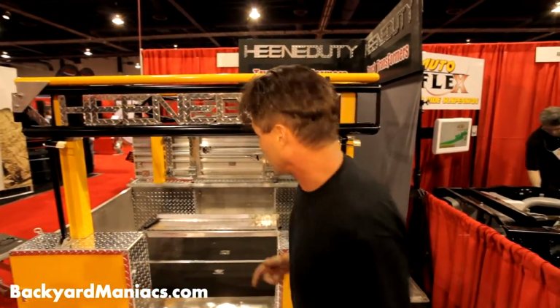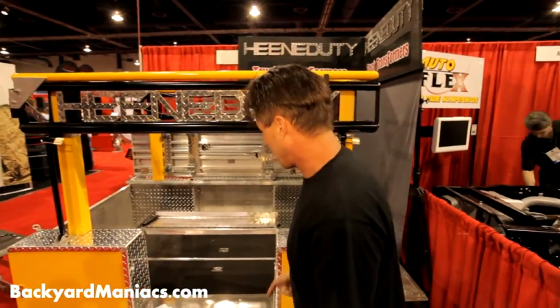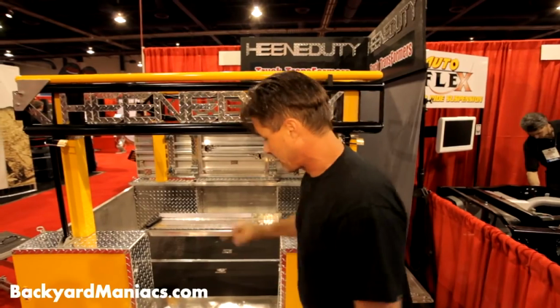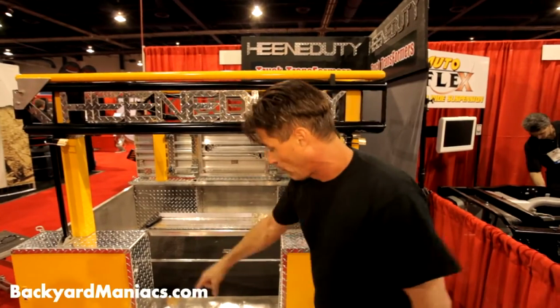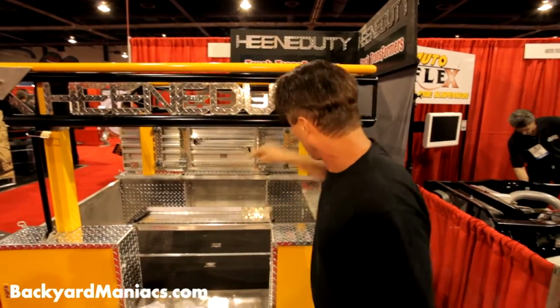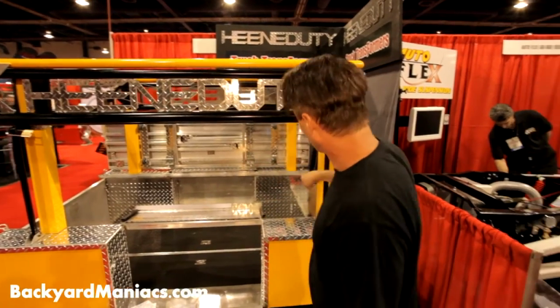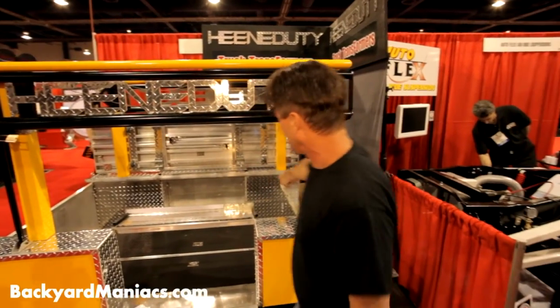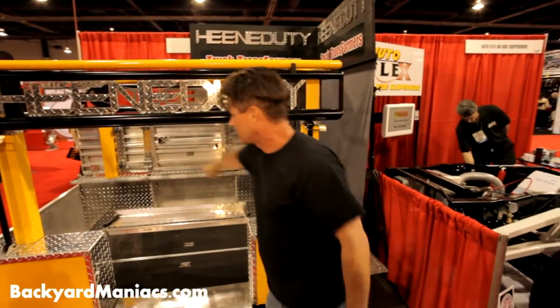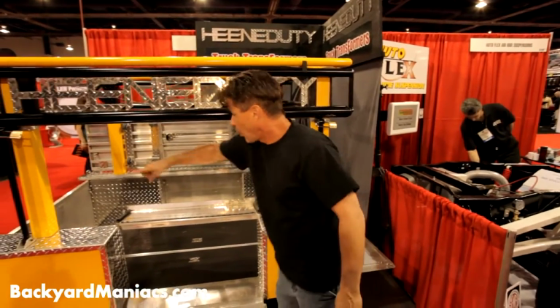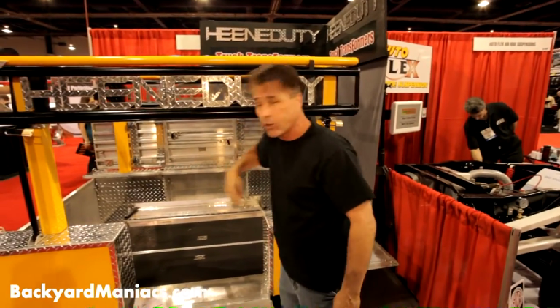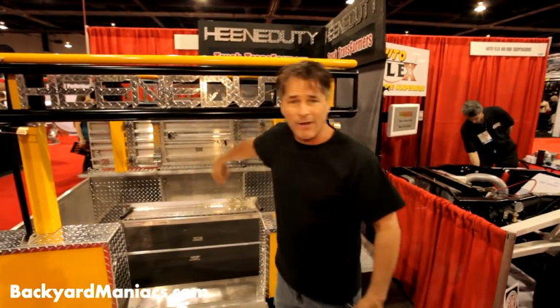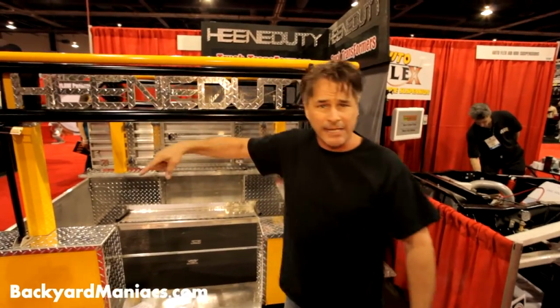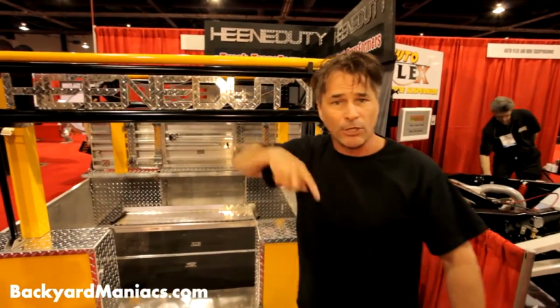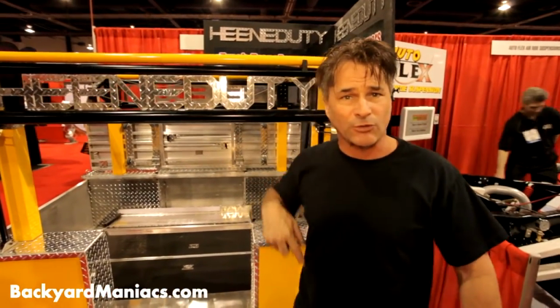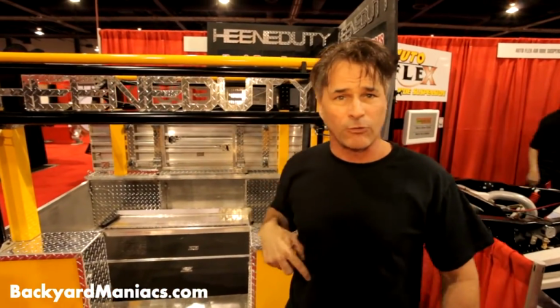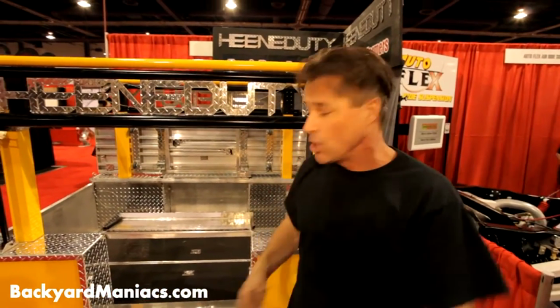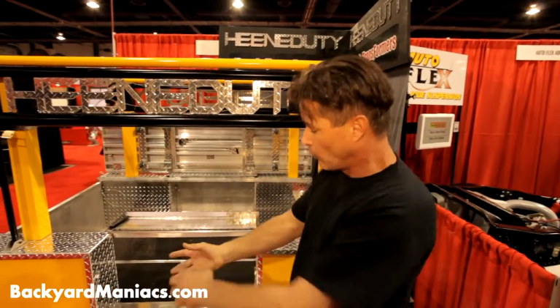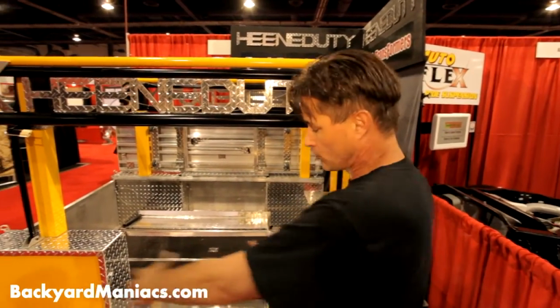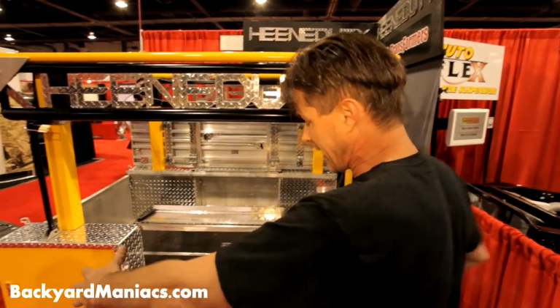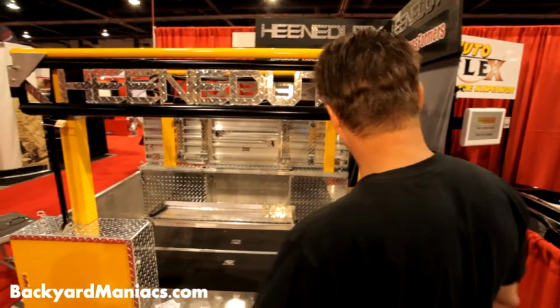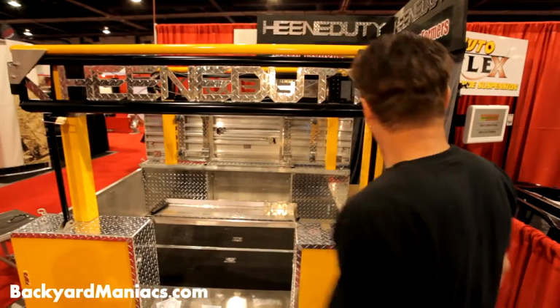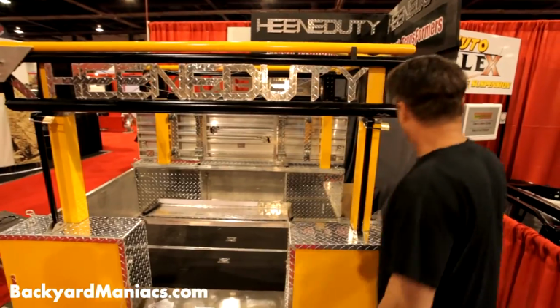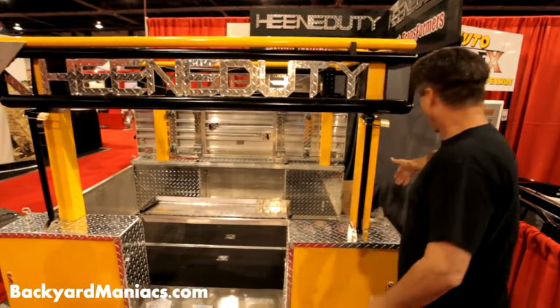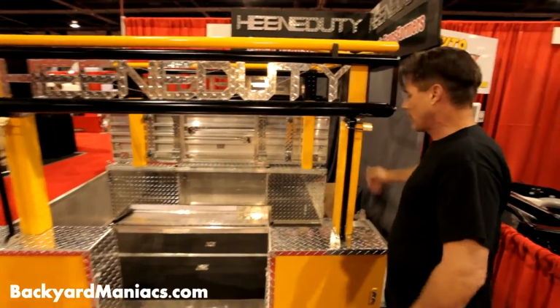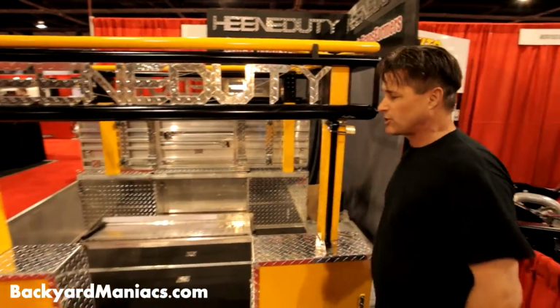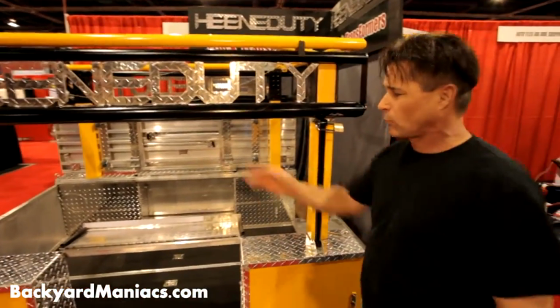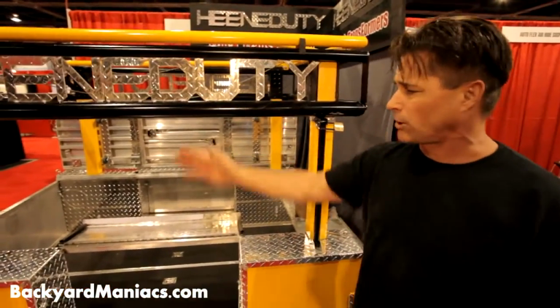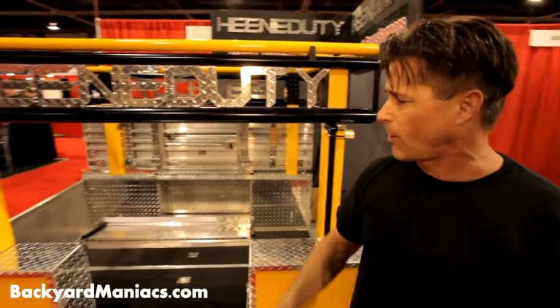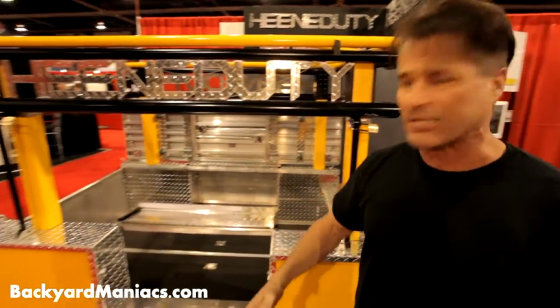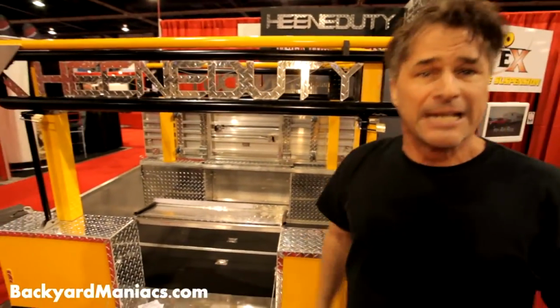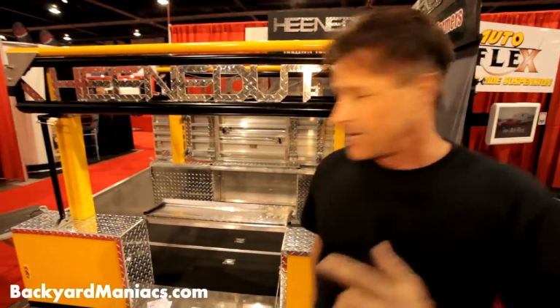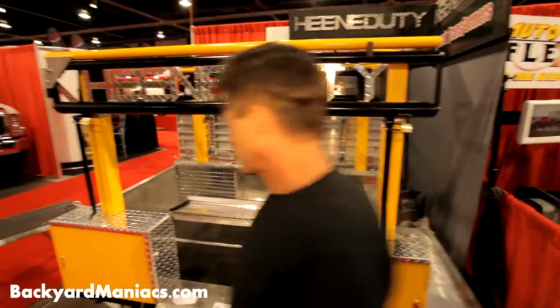Now, check it out. I got four workstations all the way around the Heaney Duty Truck Transformers. You roll your plans out. You can work on your engines. You can work on your parts.